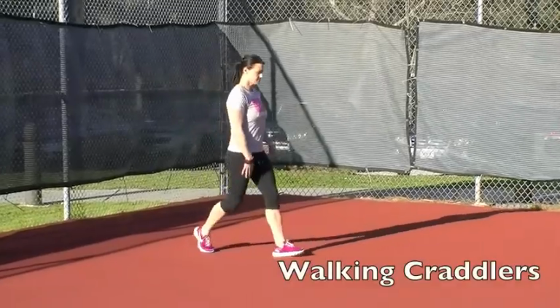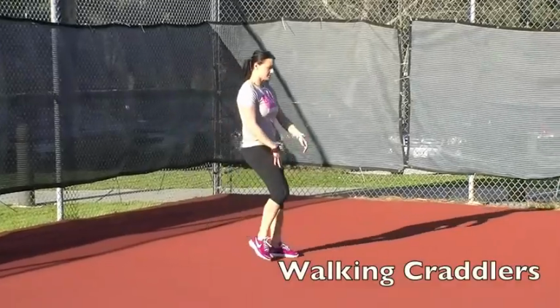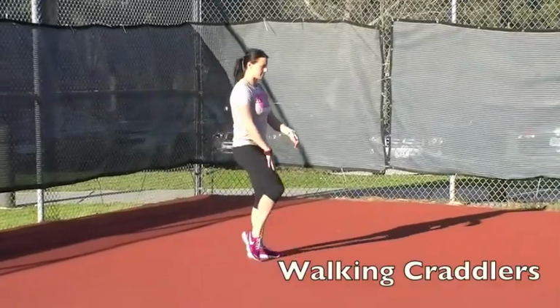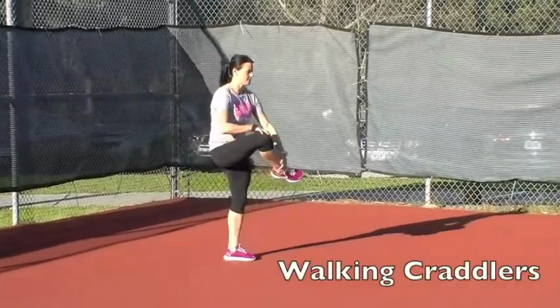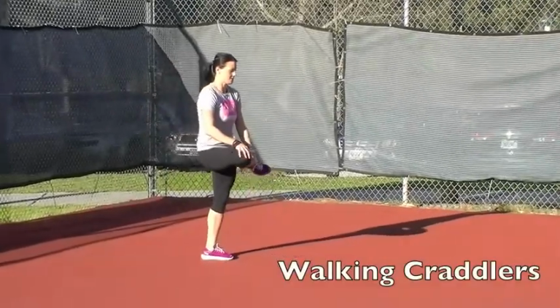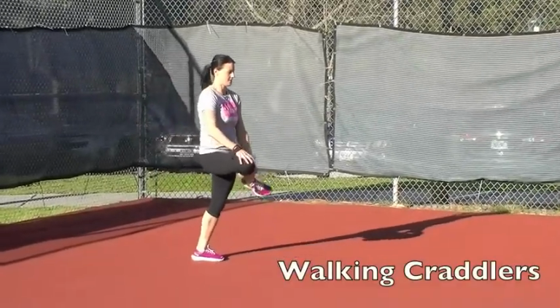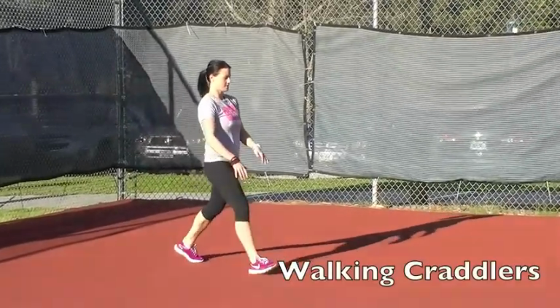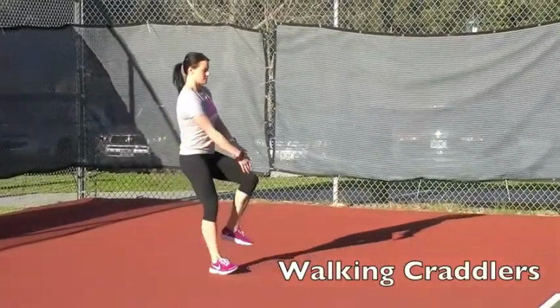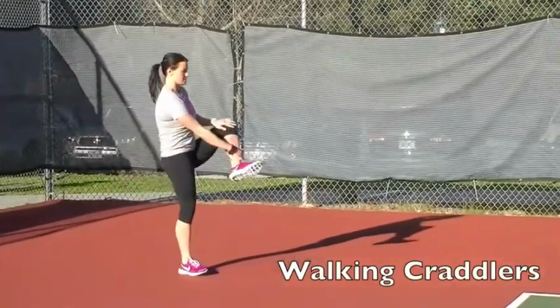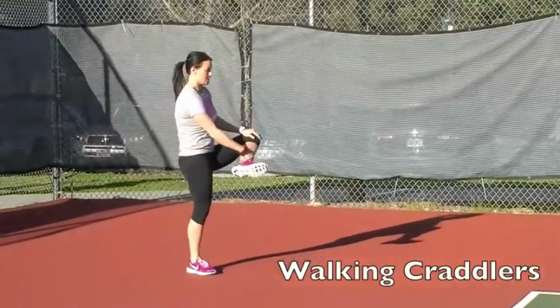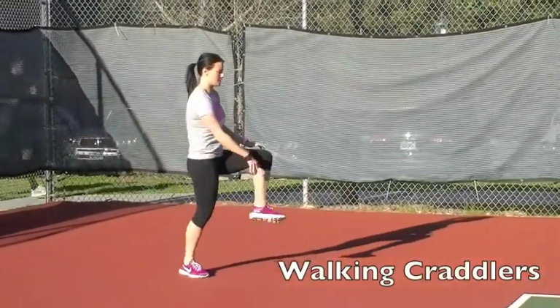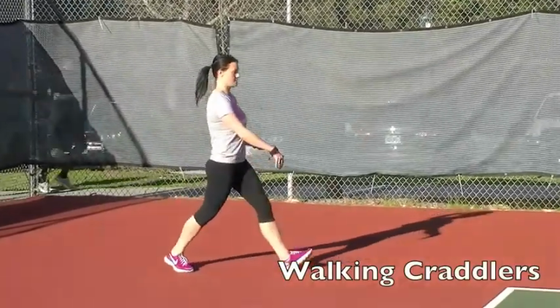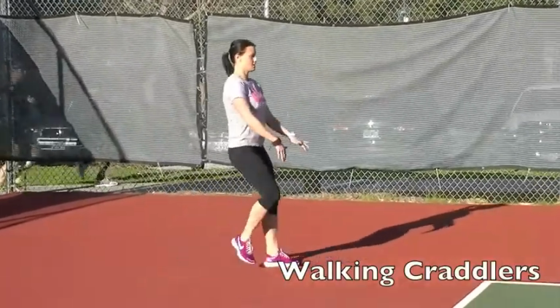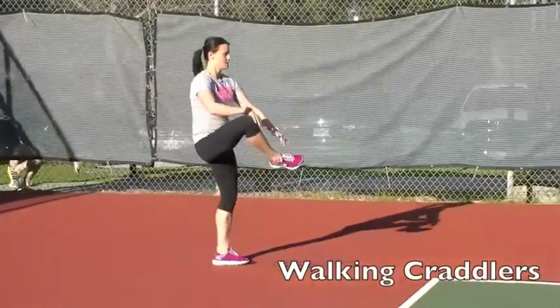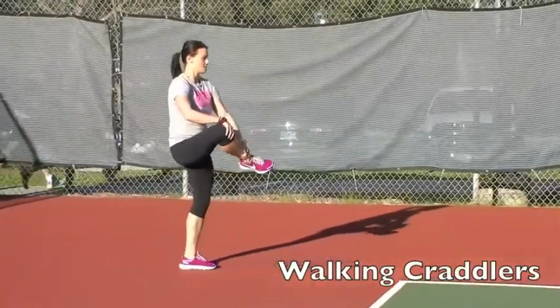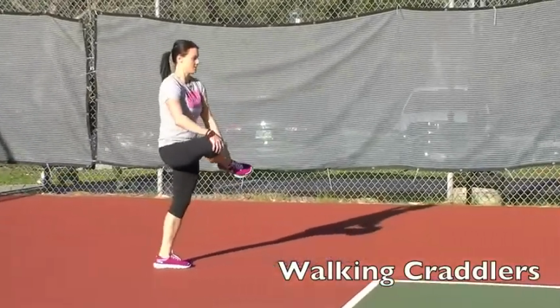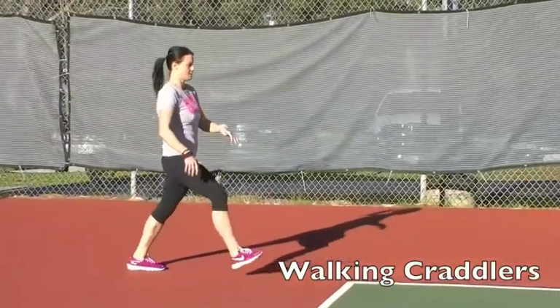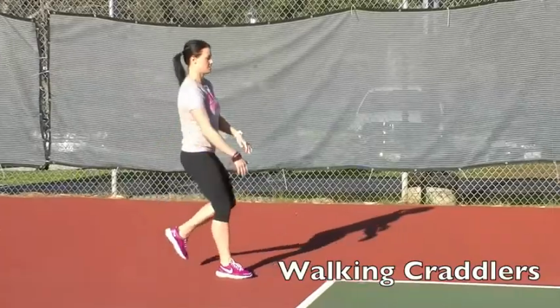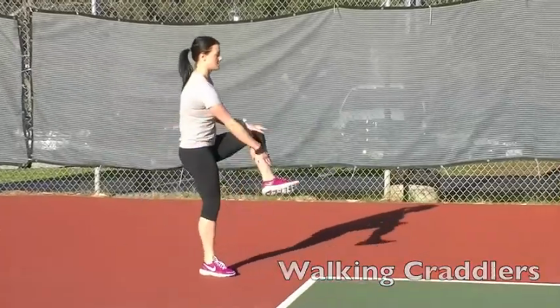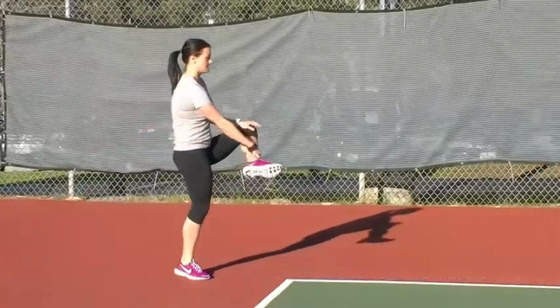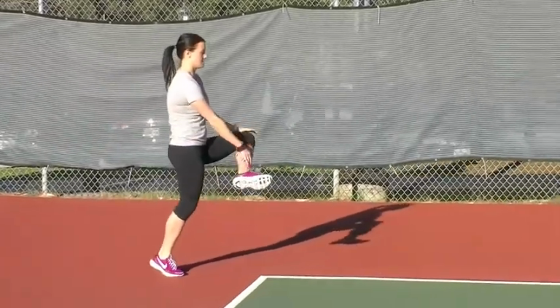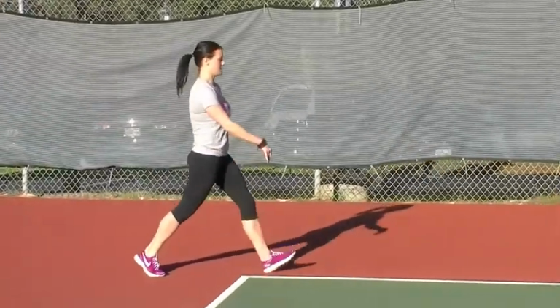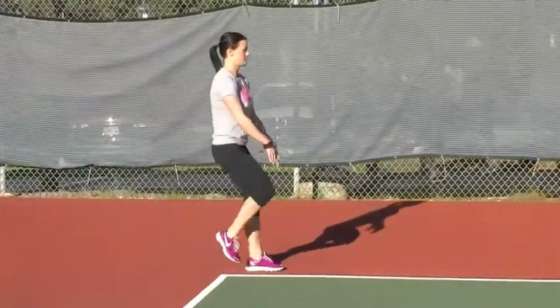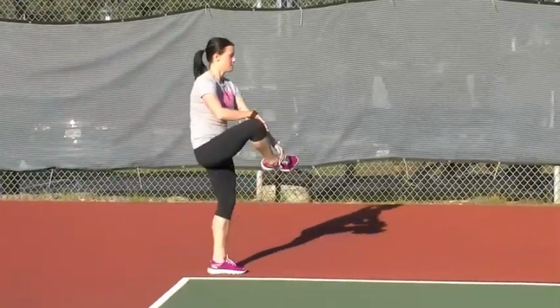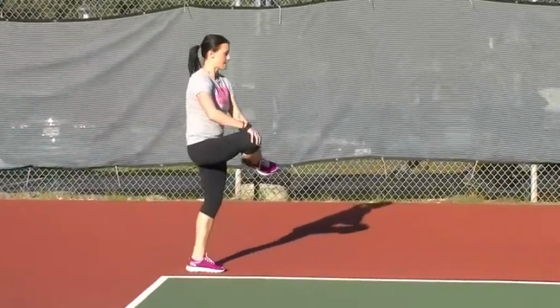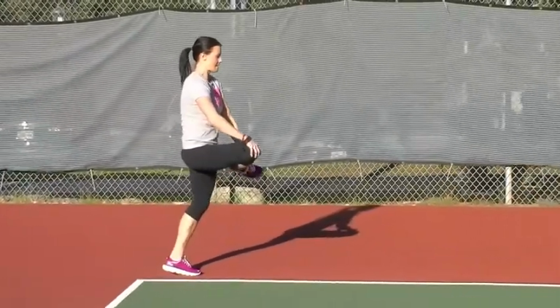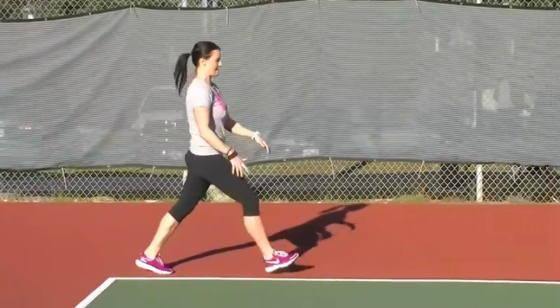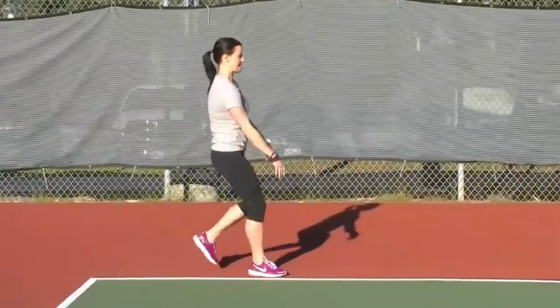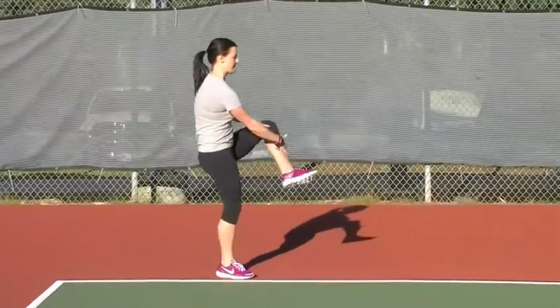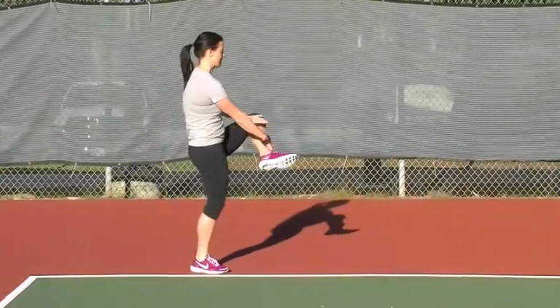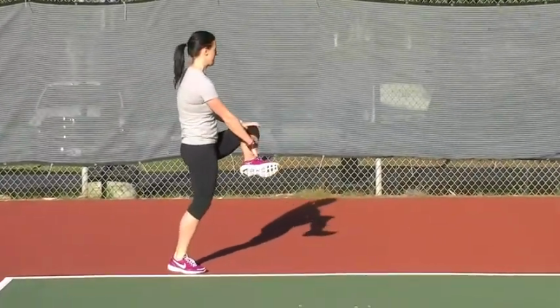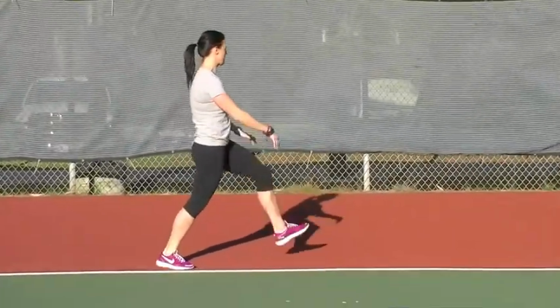Walking cradlers, loosening up your piriformis muscle and hip rotators. Pull up on the ankle and push down on the knee as you move forward.